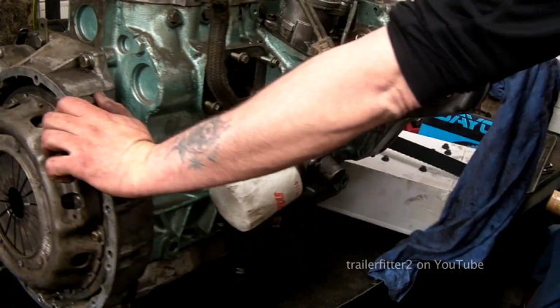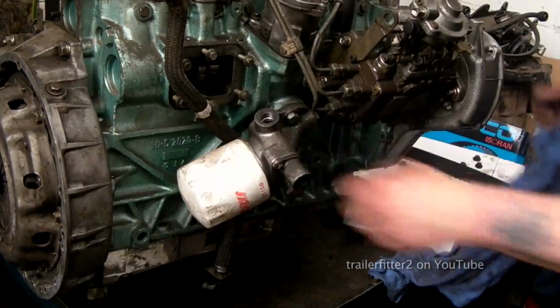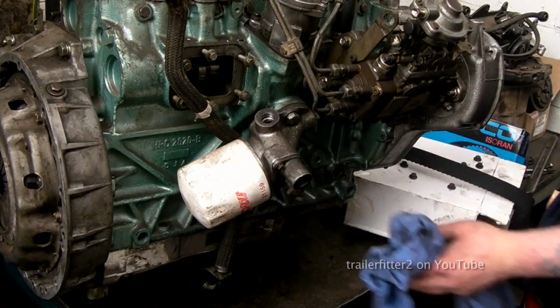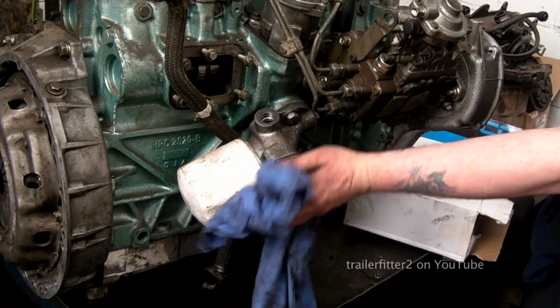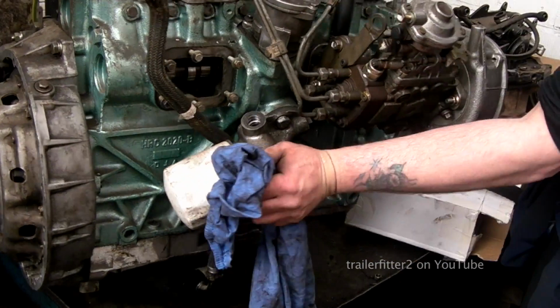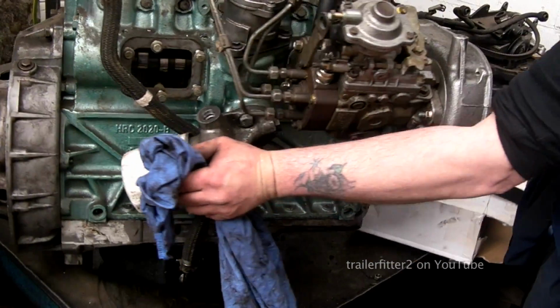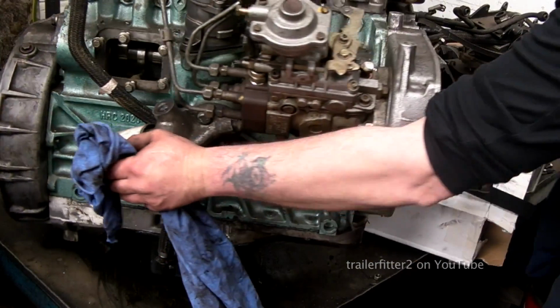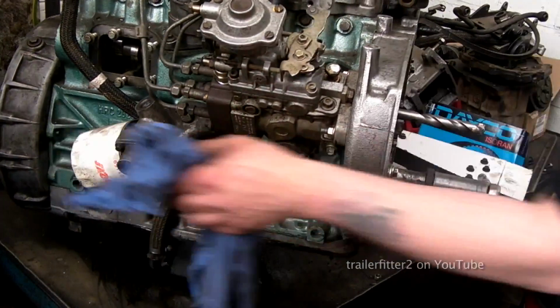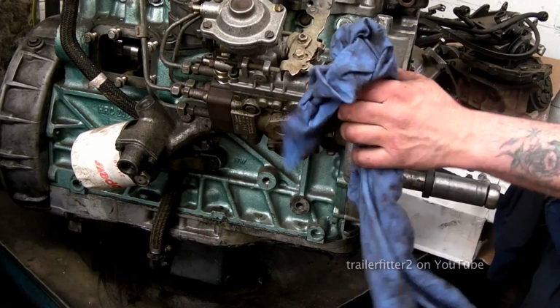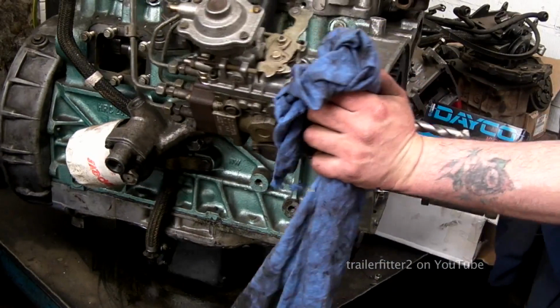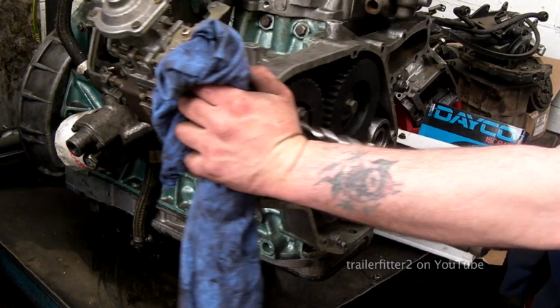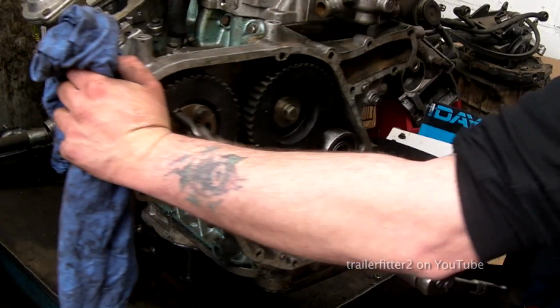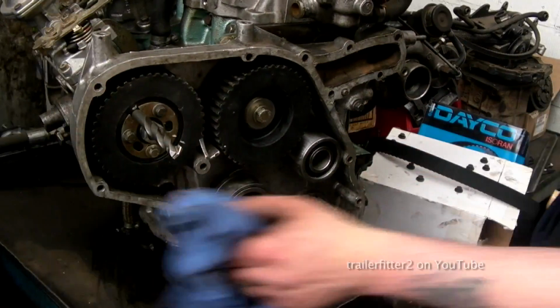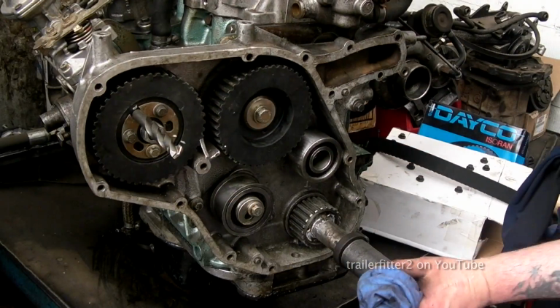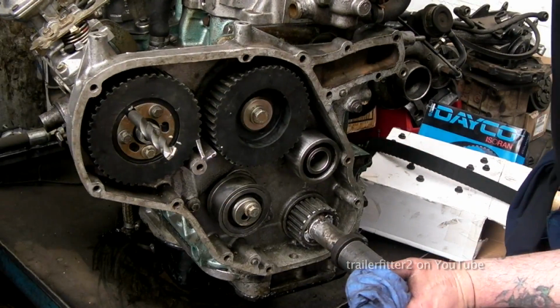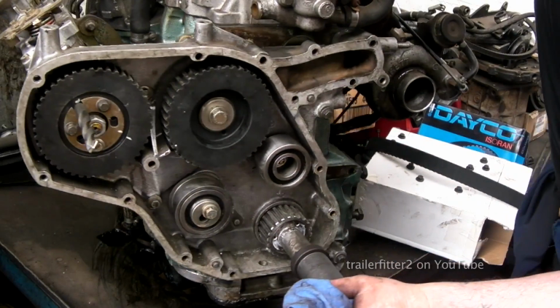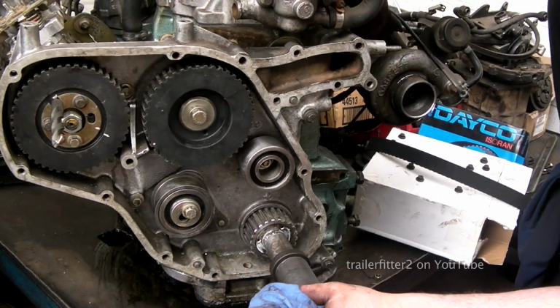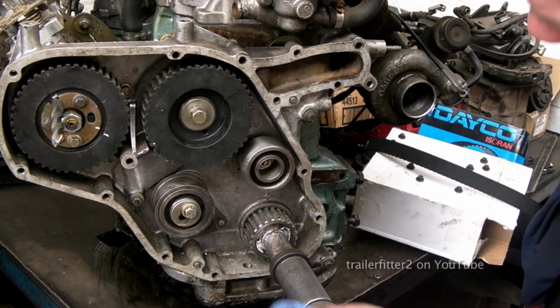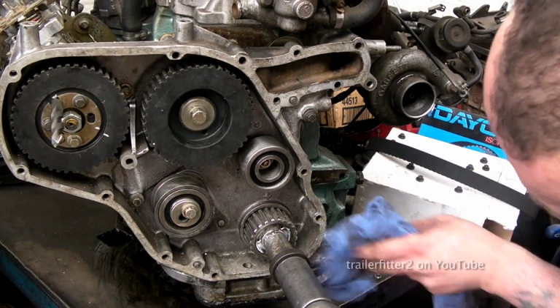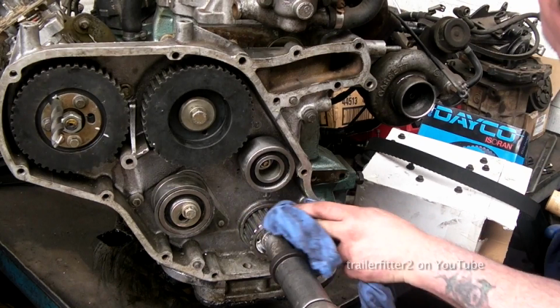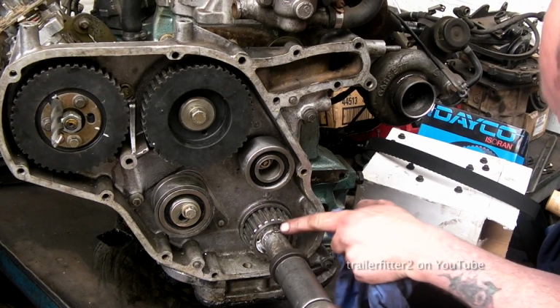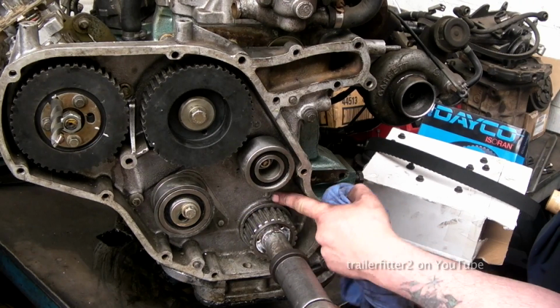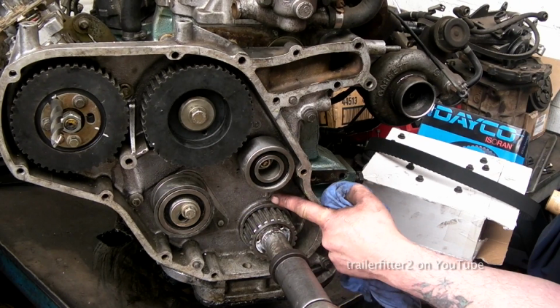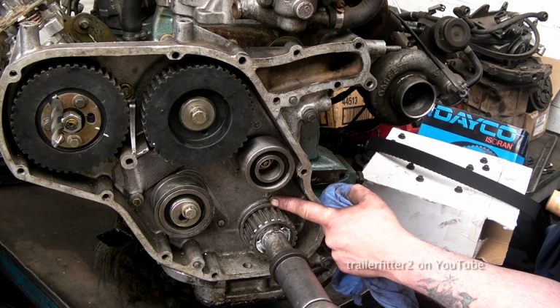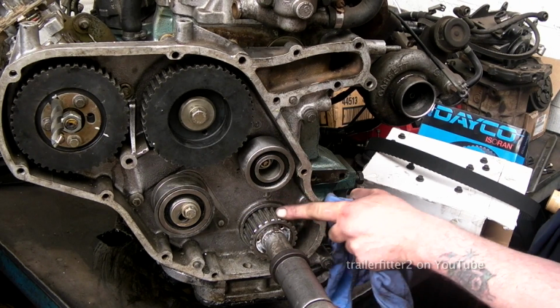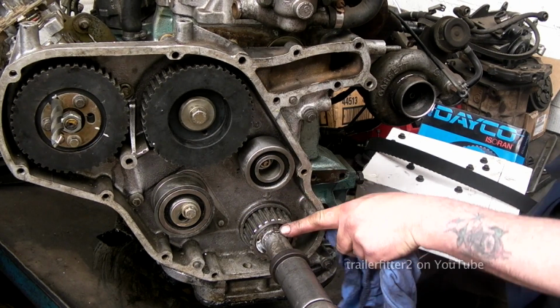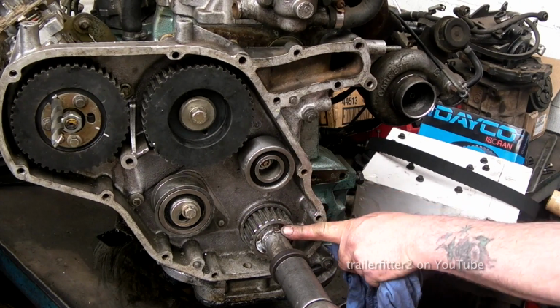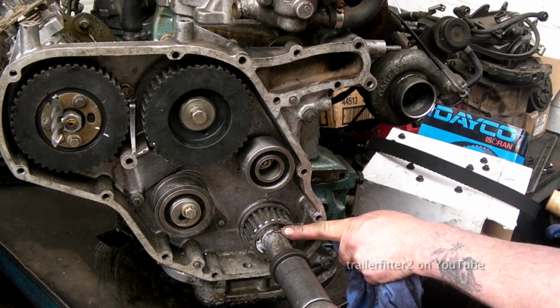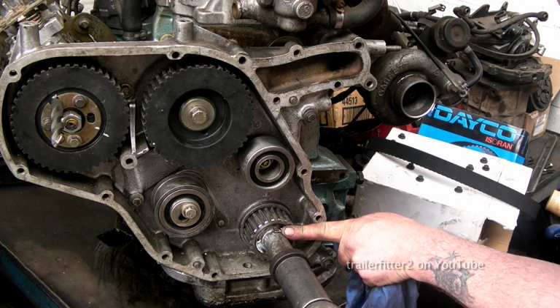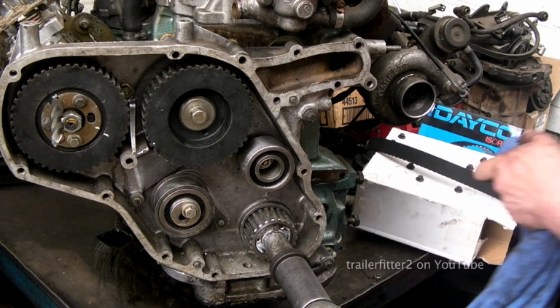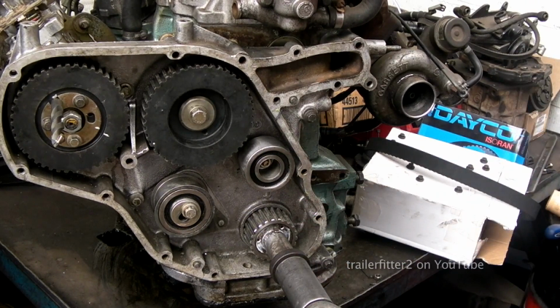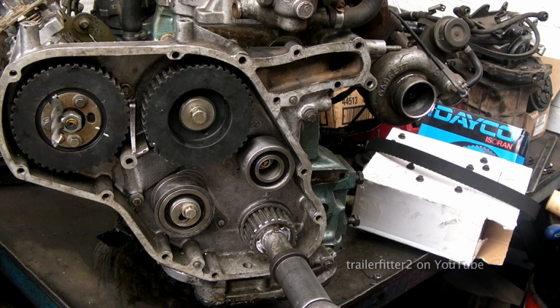Let's turn the engine back around again. I know it's difficult because you'll have this in the vehicle, but this way you can see exactly what's going on. All the pulleys are set now — you can see the markers here. This is vital. Once you've got this, you can put the timing belt on.